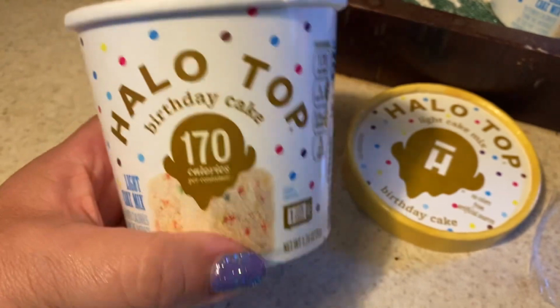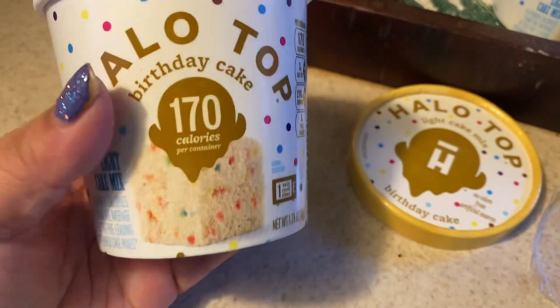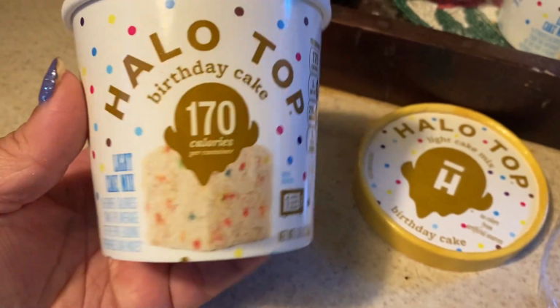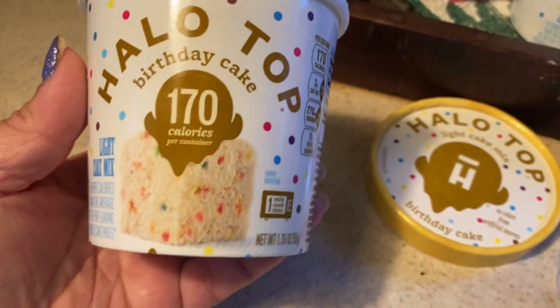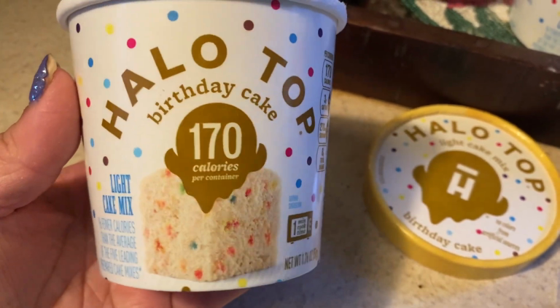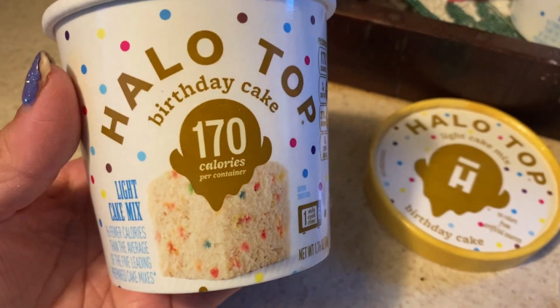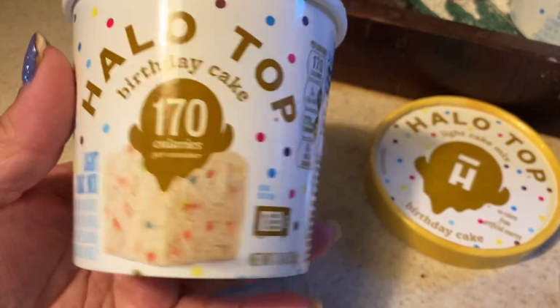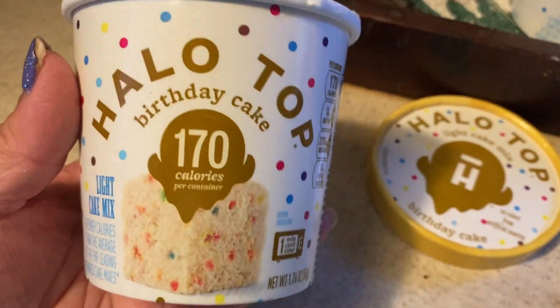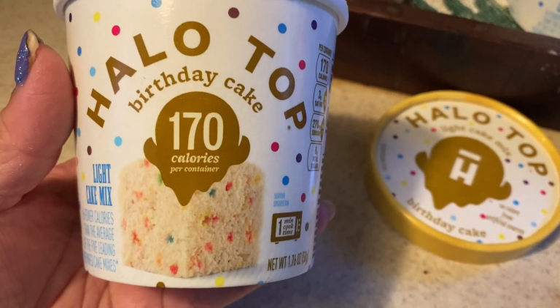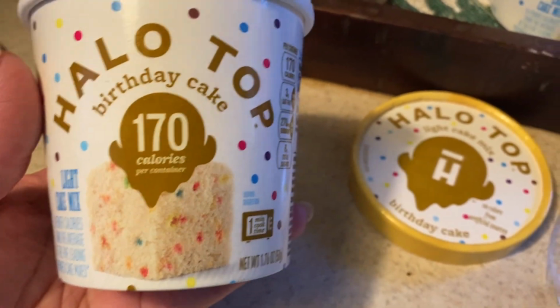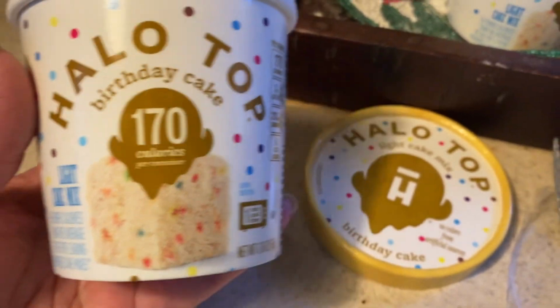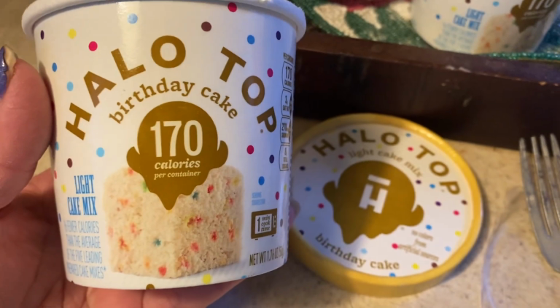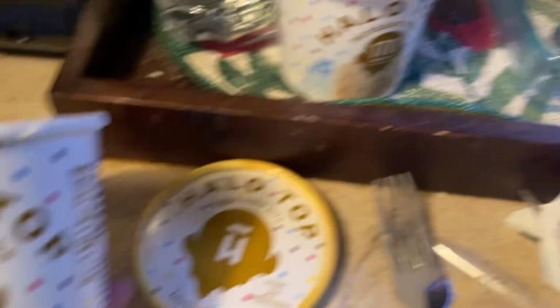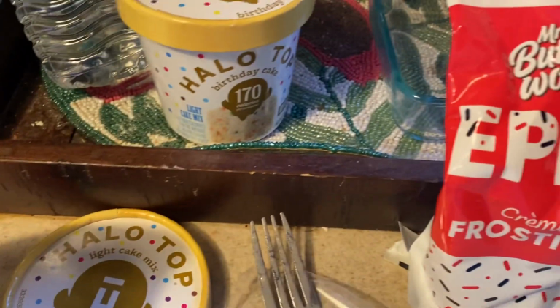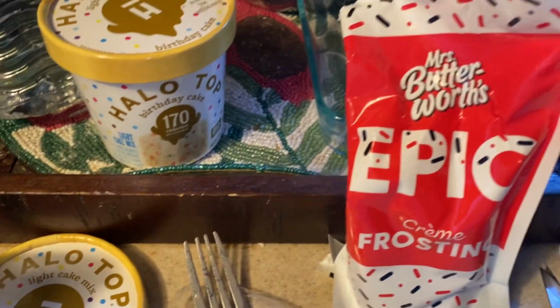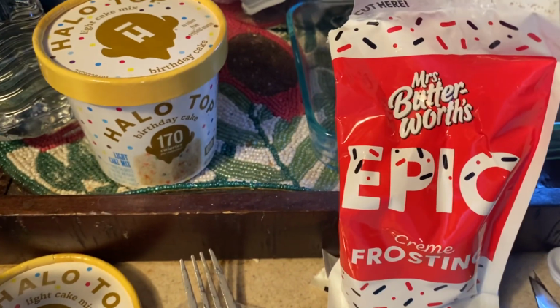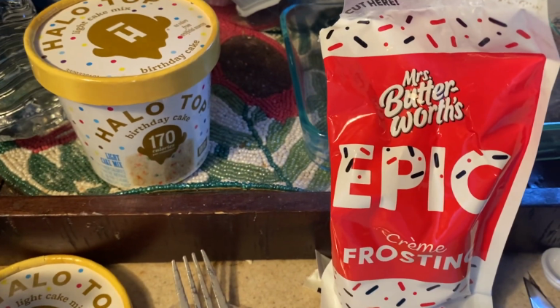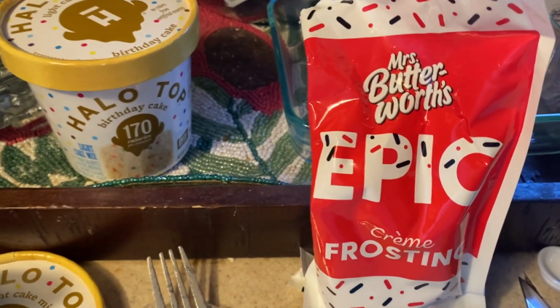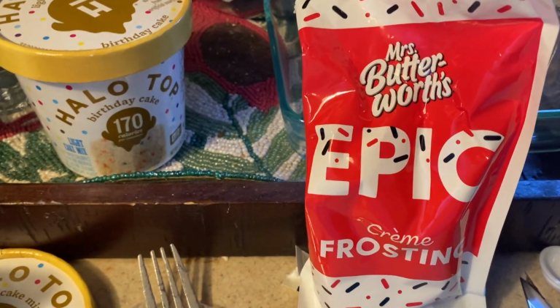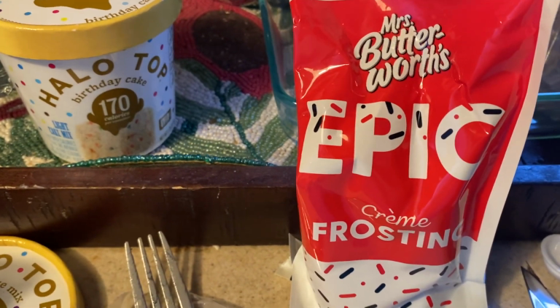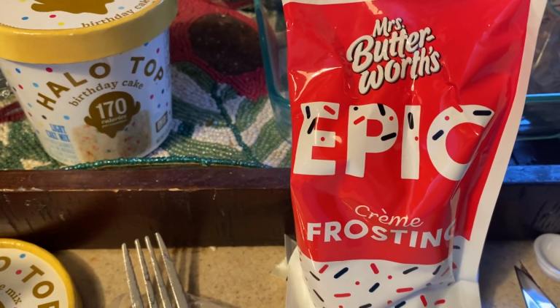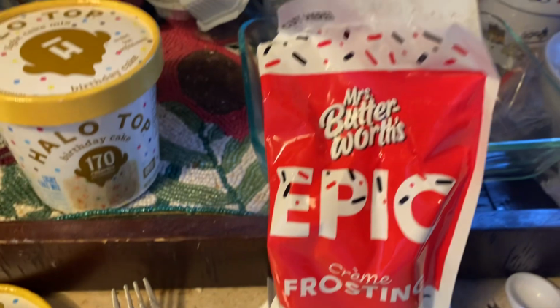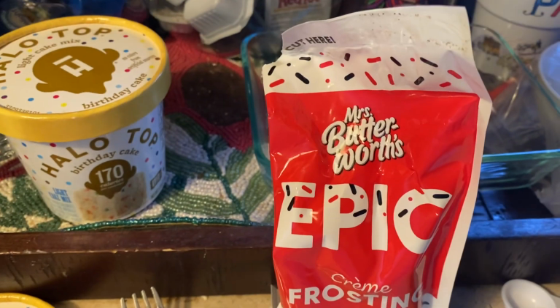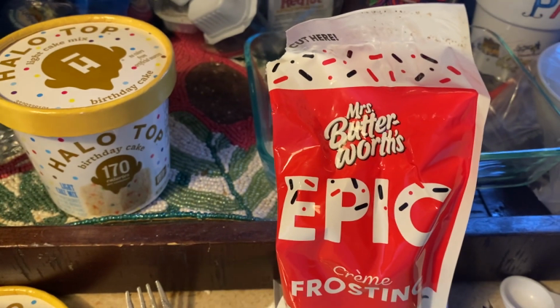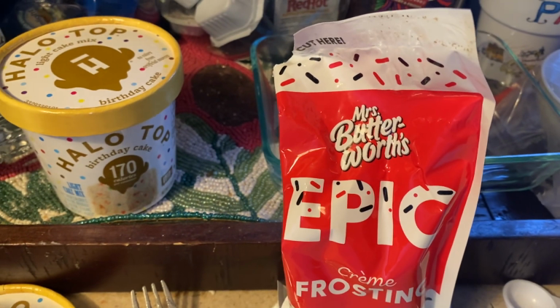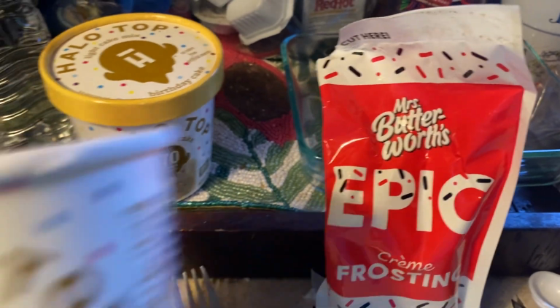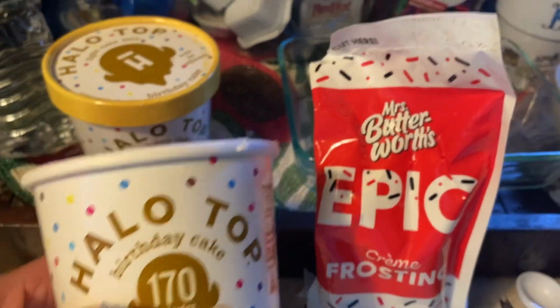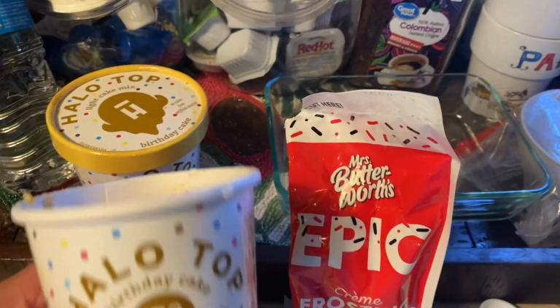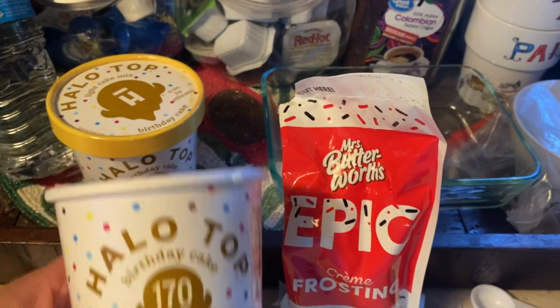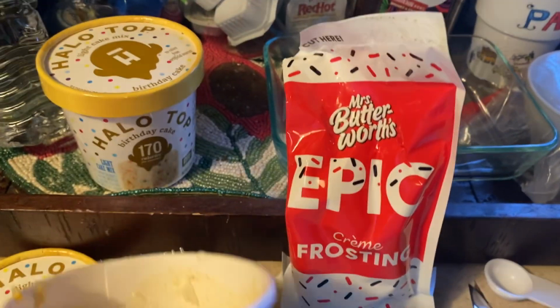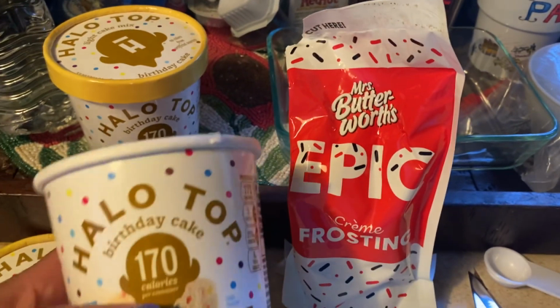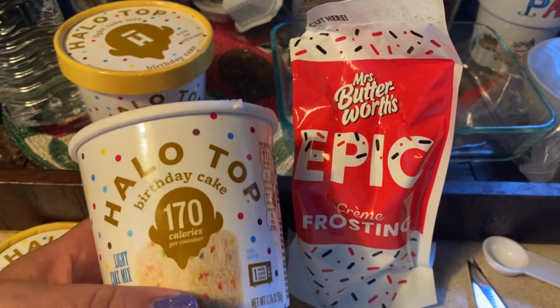It just took 60 seconds in the microwave — super easy. I added the Epic Frosting my son gave me and now I'm going to make some coffee to go with this. Okay everybody, thank you for watching!